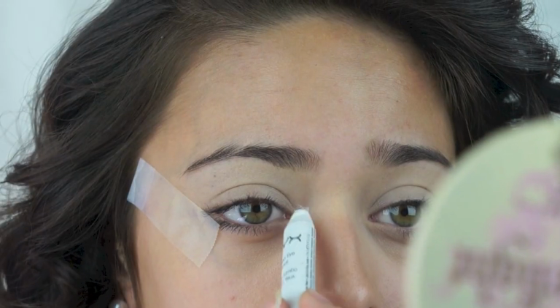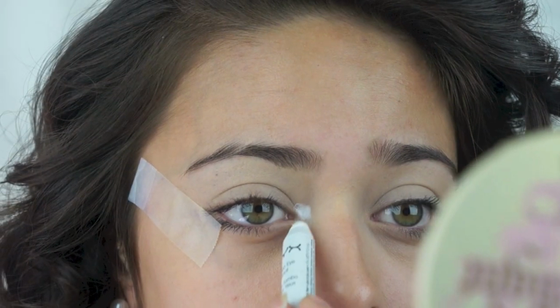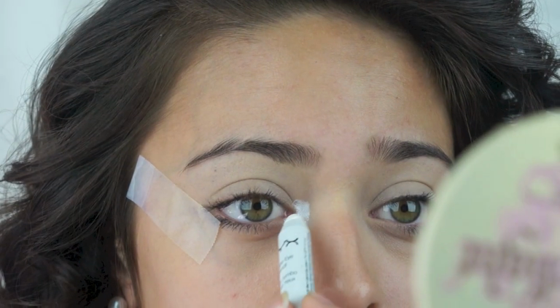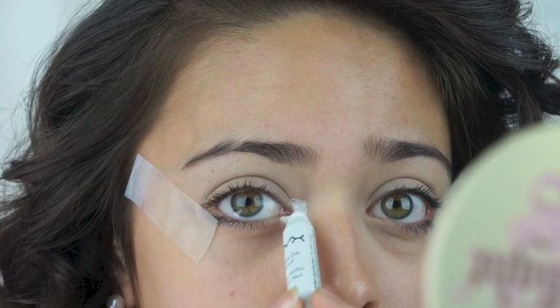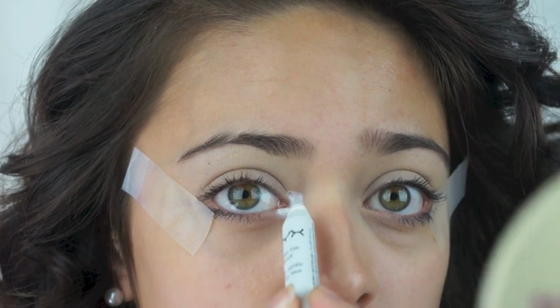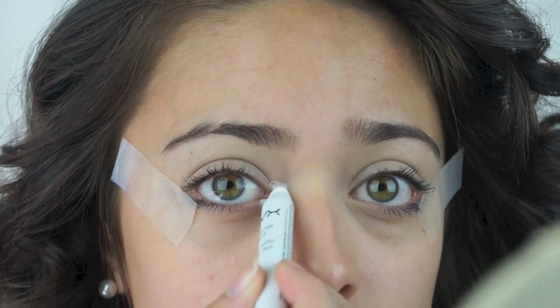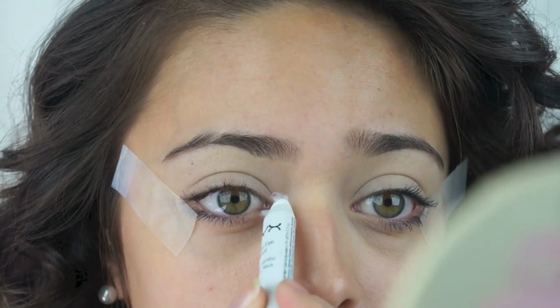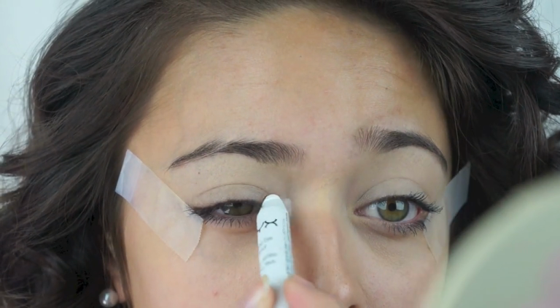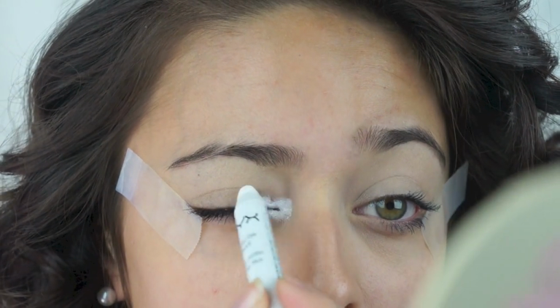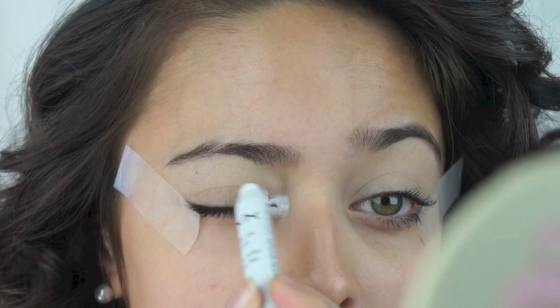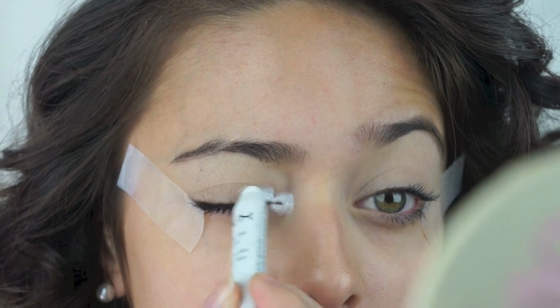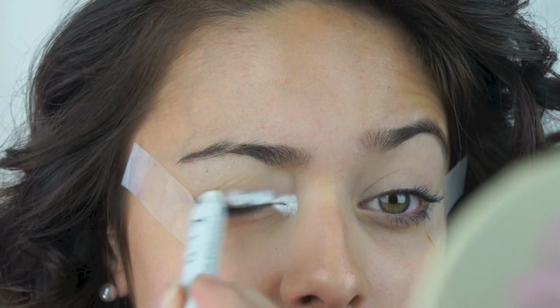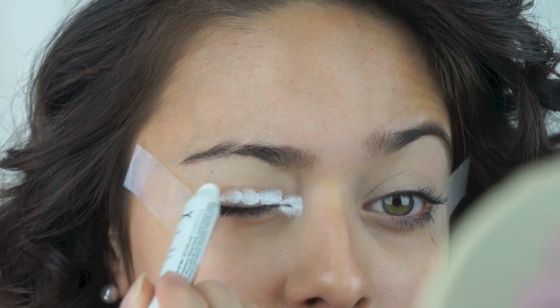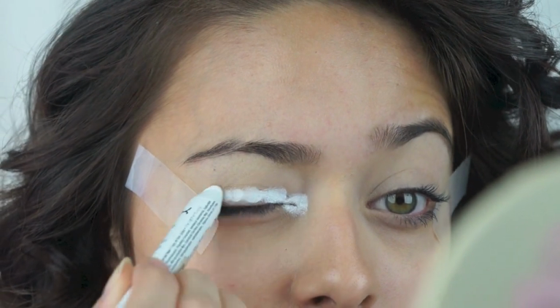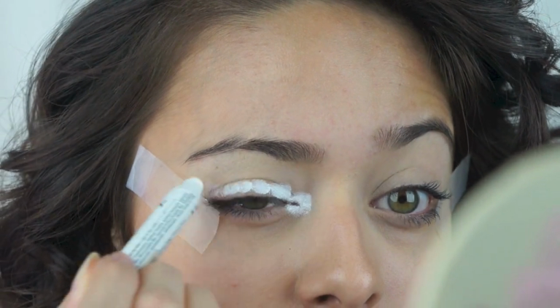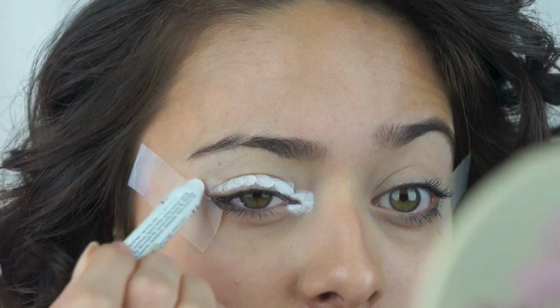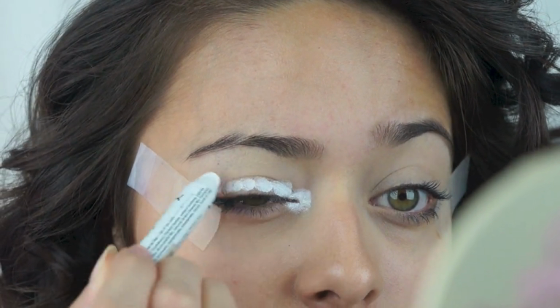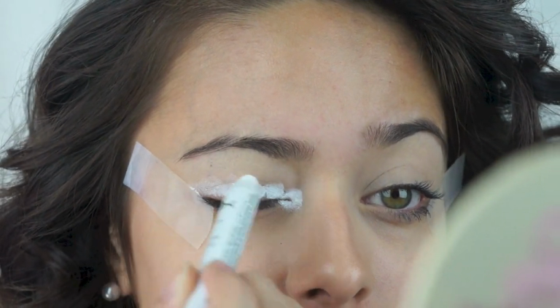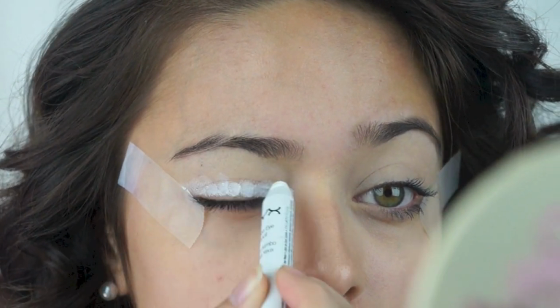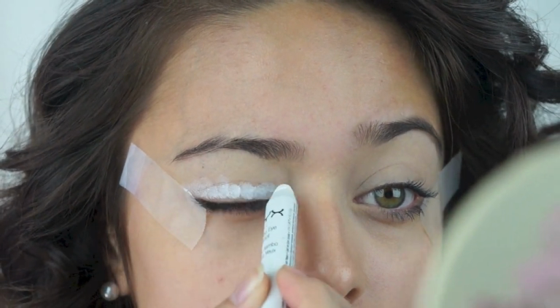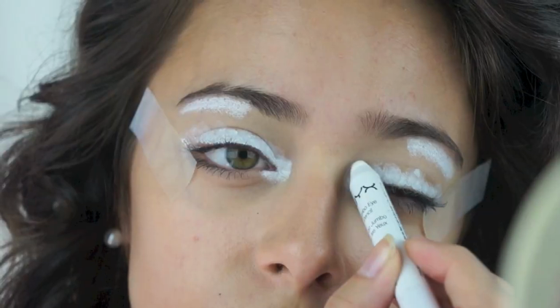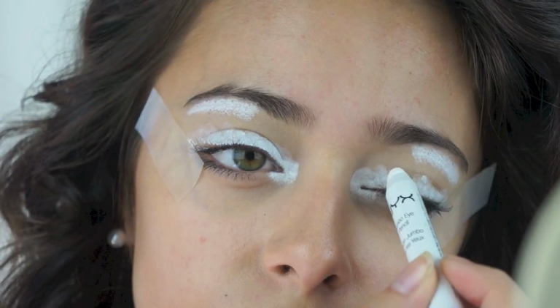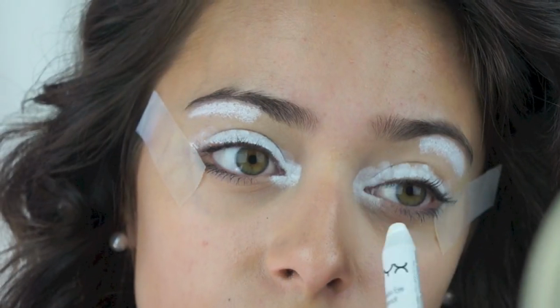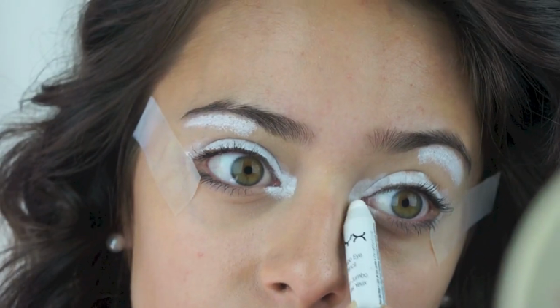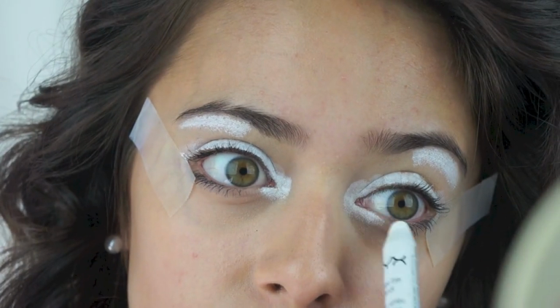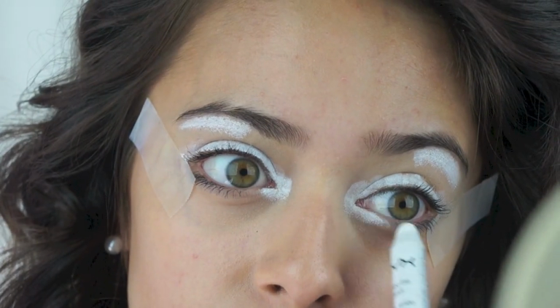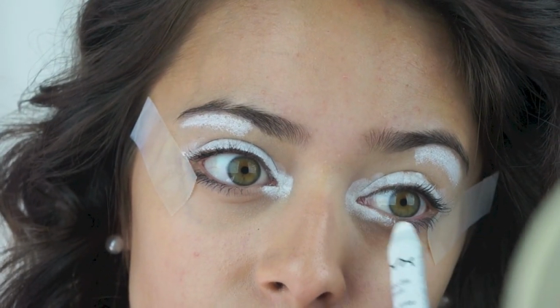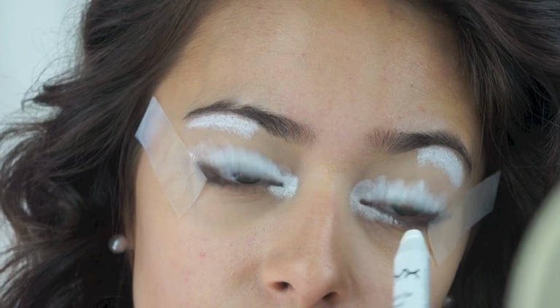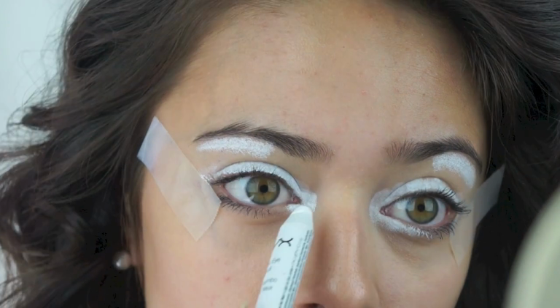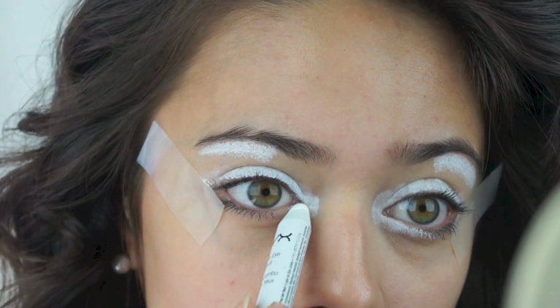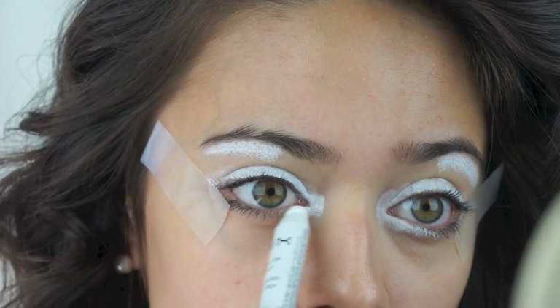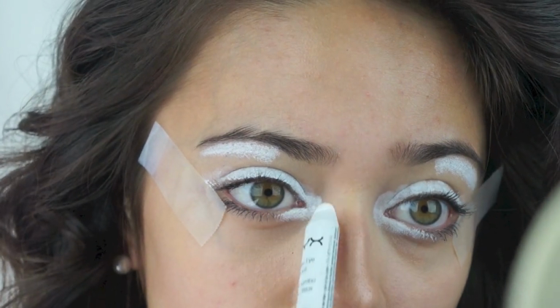Next I'm applying my NYX Jumbo Eyeshadow Pencil in Milk onto my inner corner, eyelid, and brow bone. Then I'm just going to go ahead and blend that out with my finger.